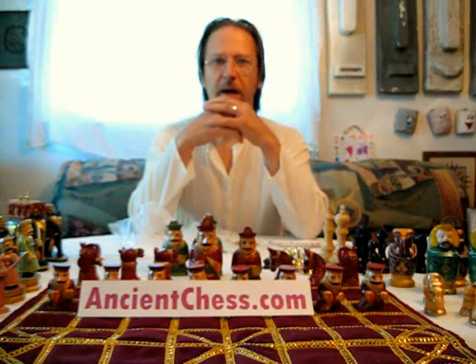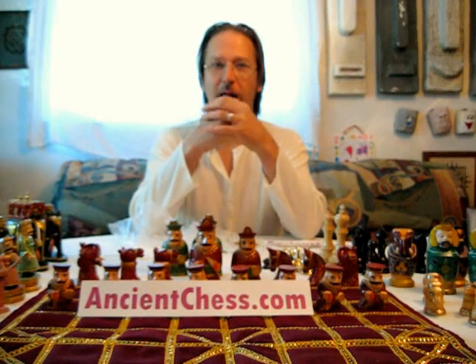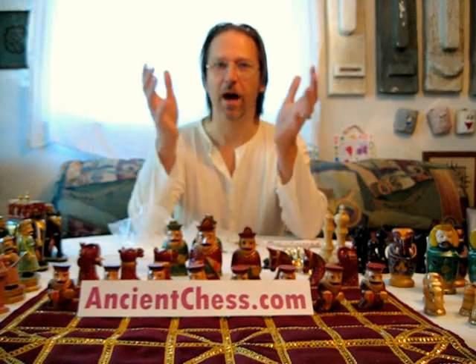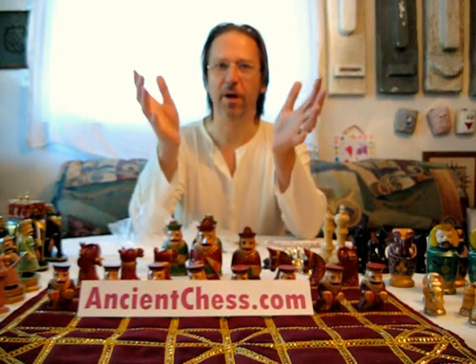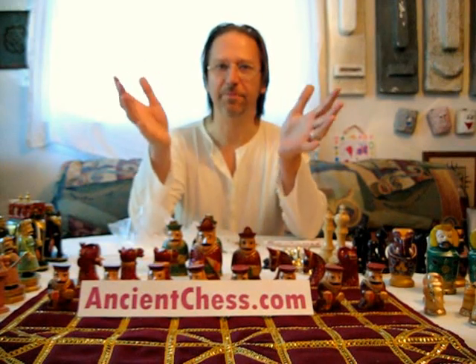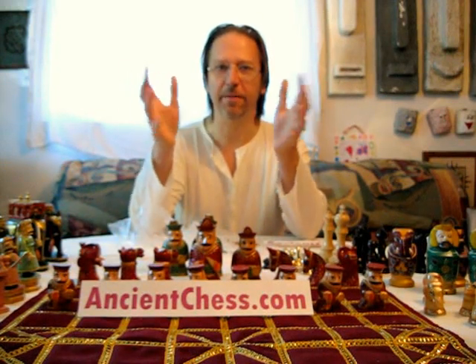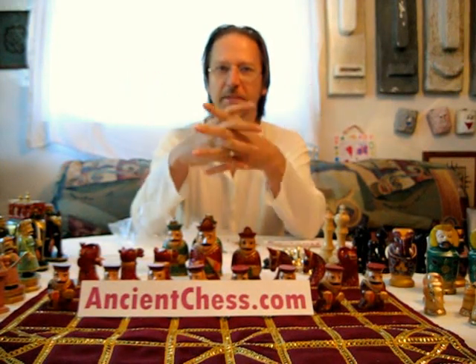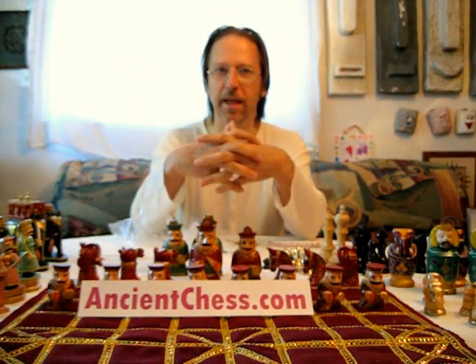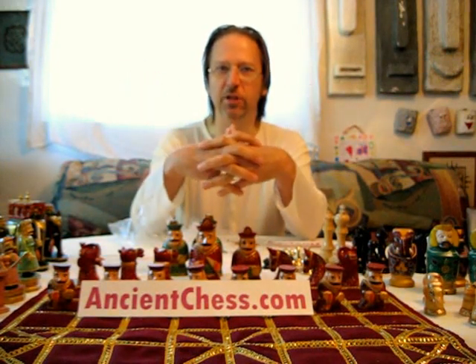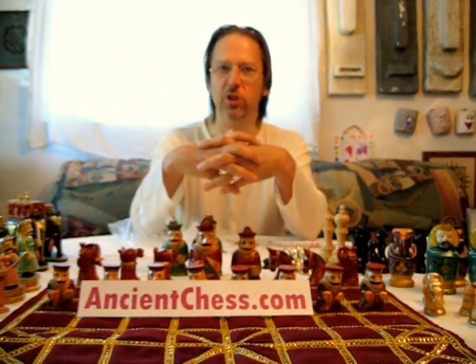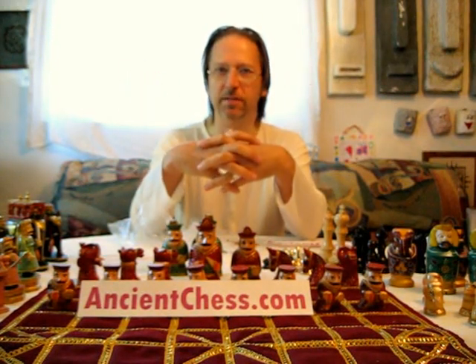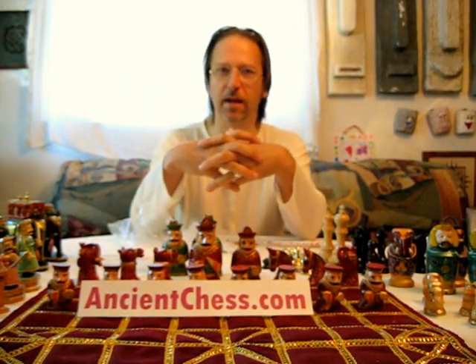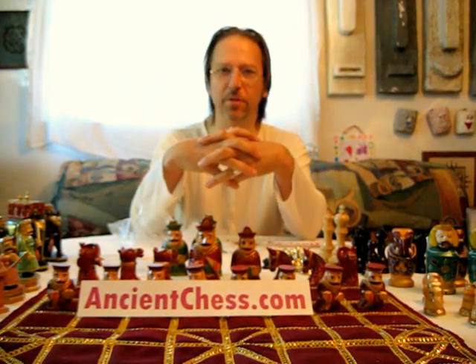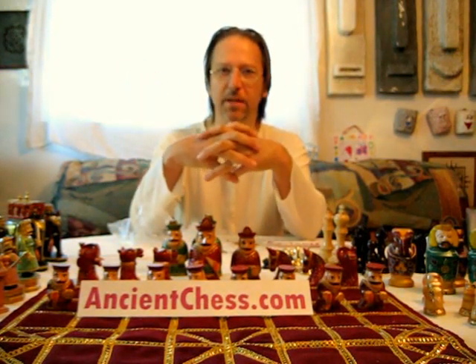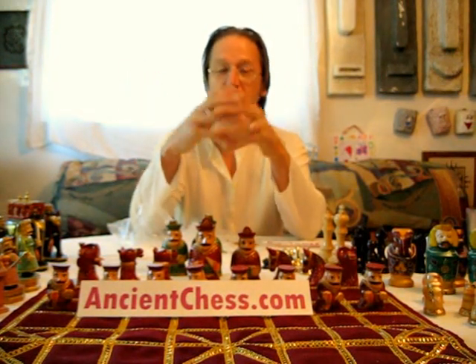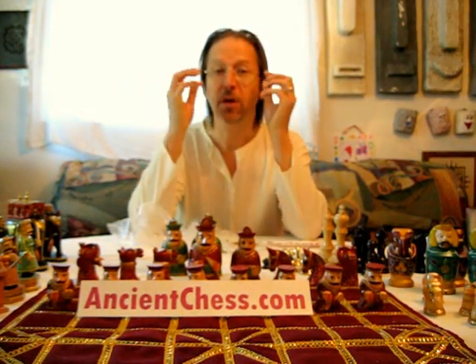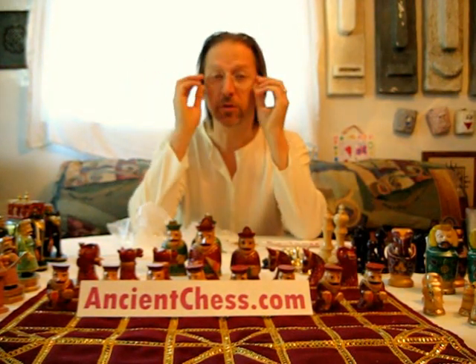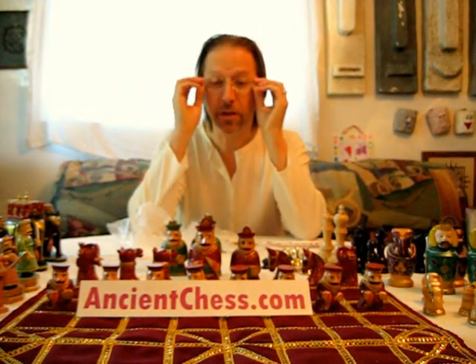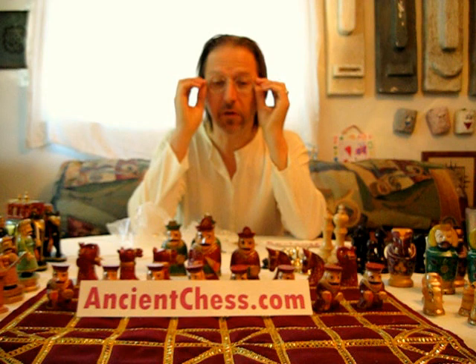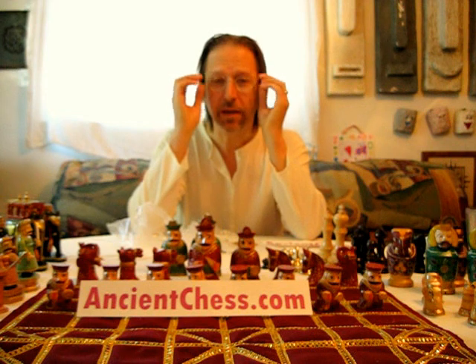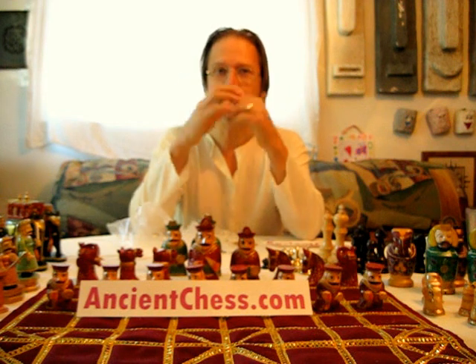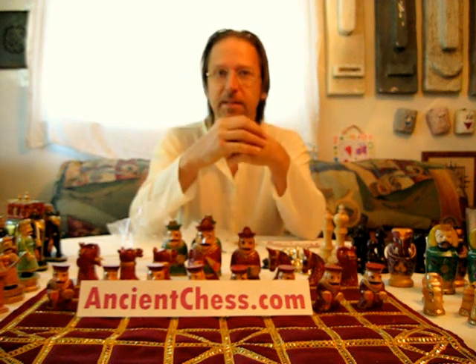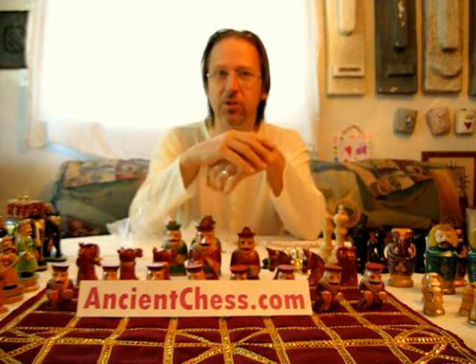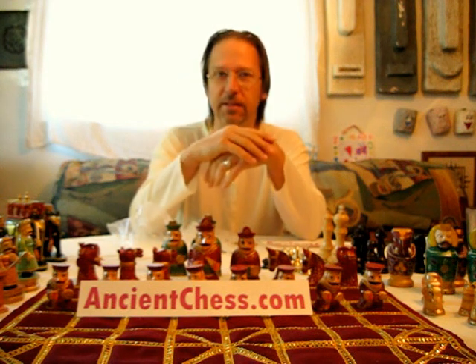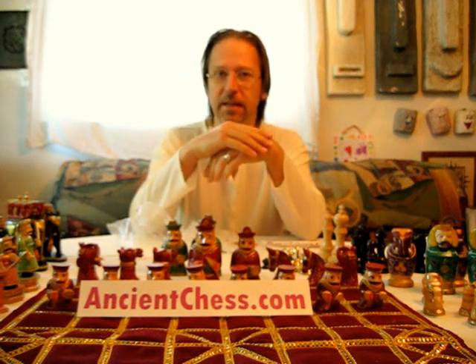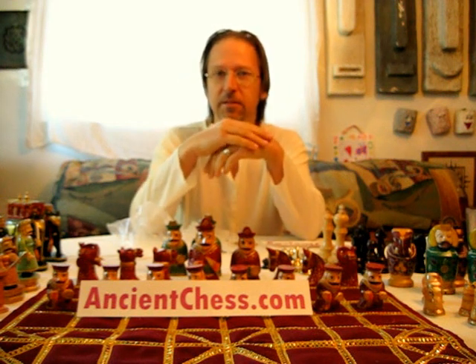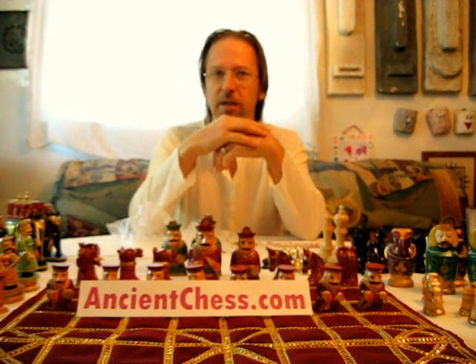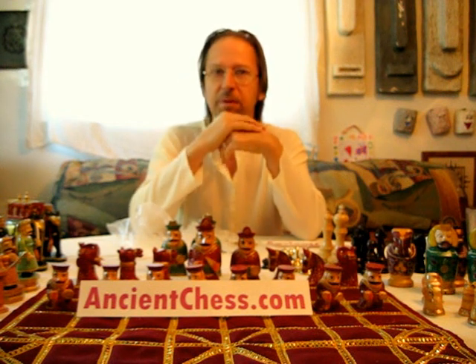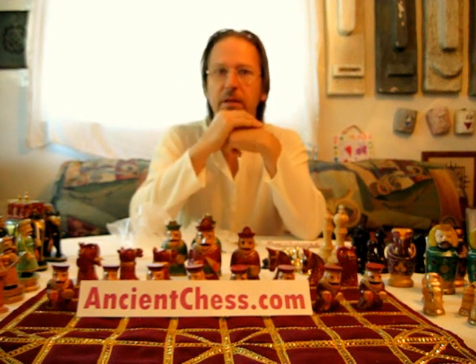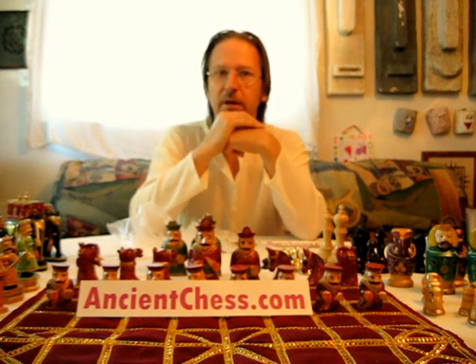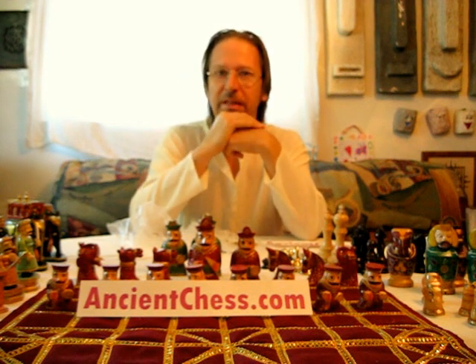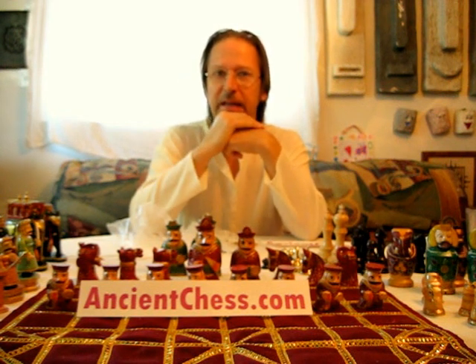Hi, I'm Rick and this is an ancientchess.com presentation. We're talking about Indian chess sets, chessmen of India.